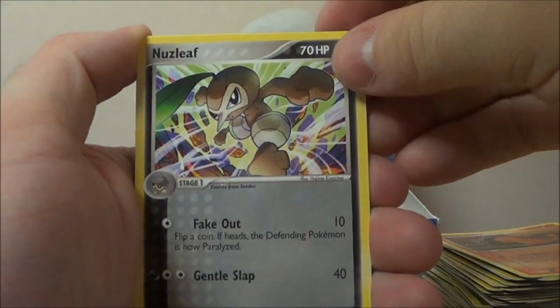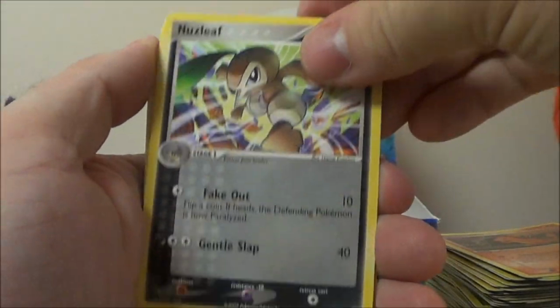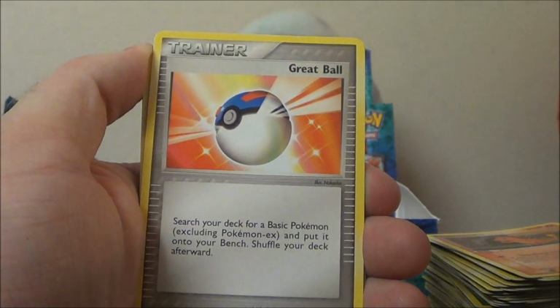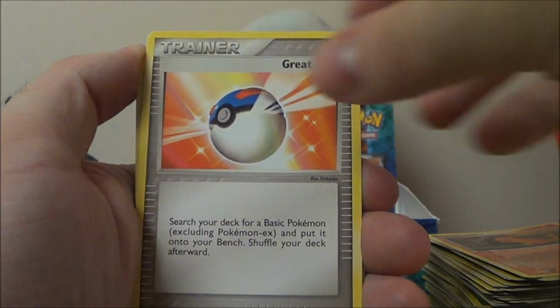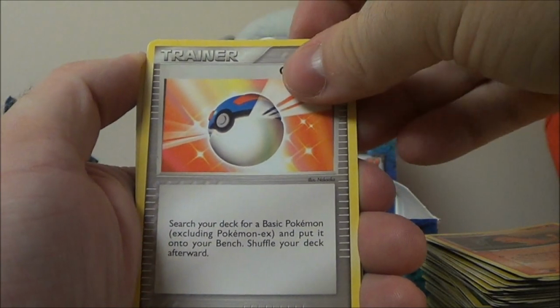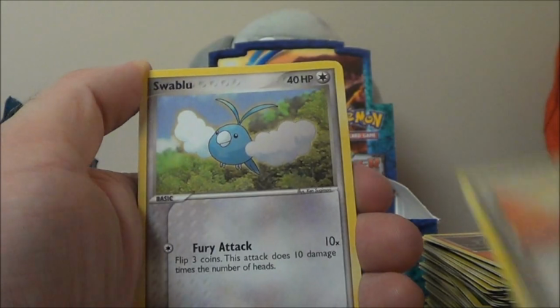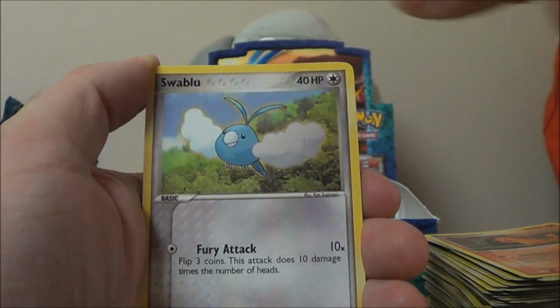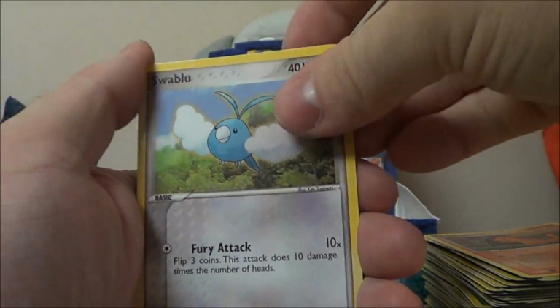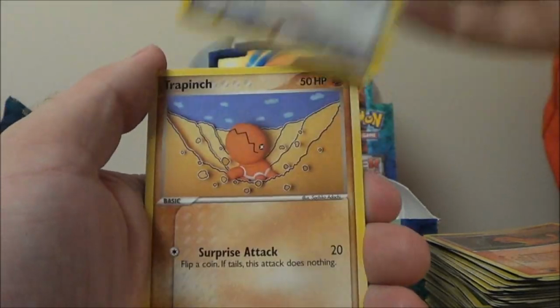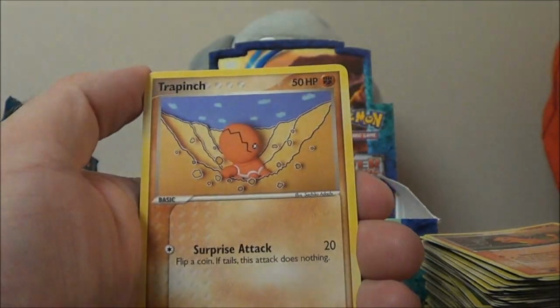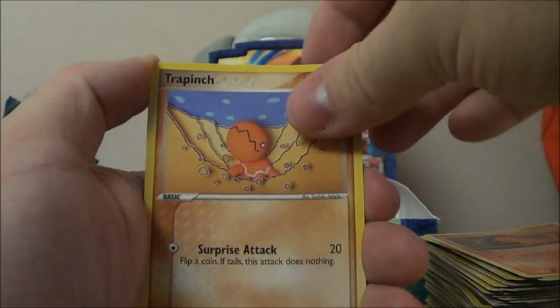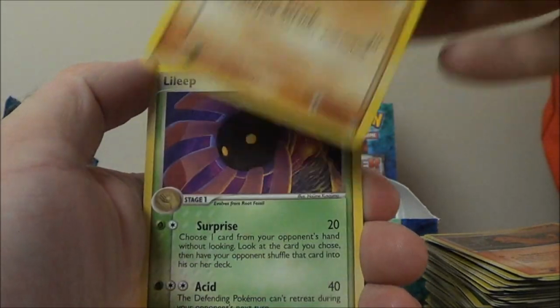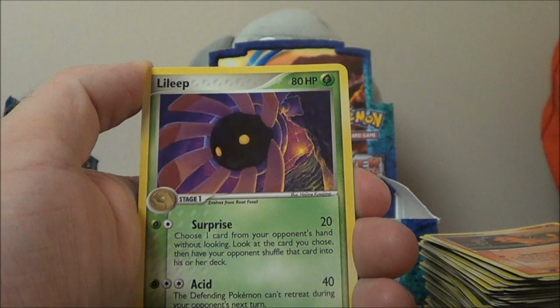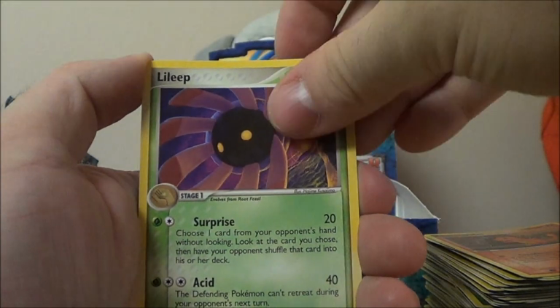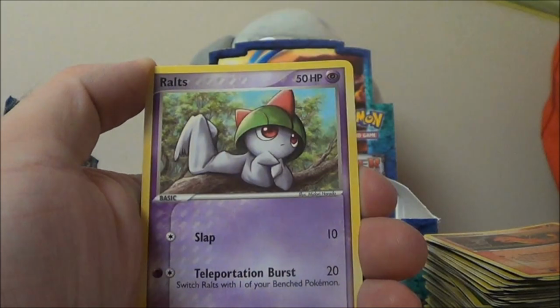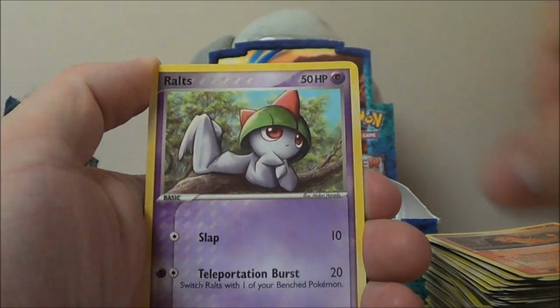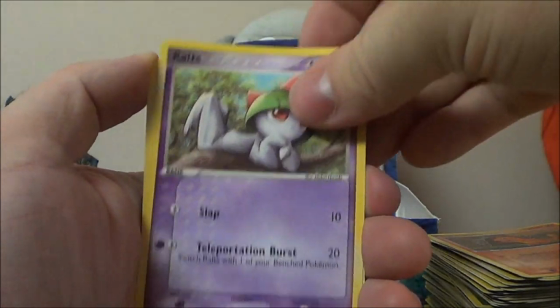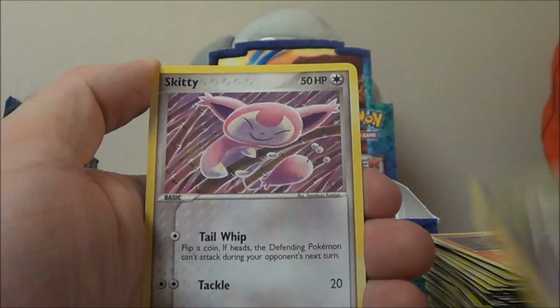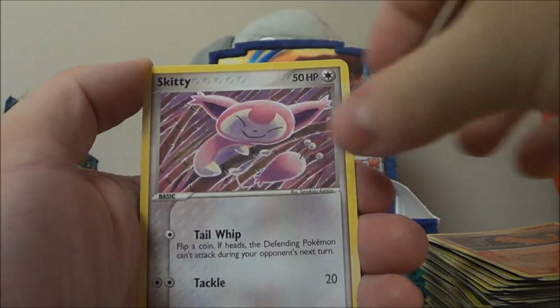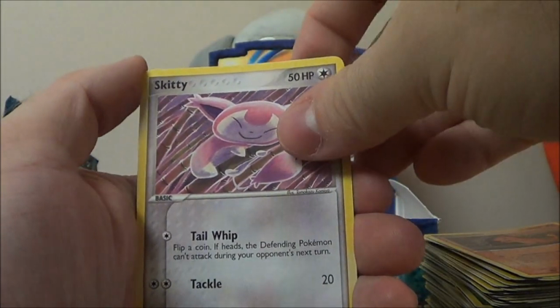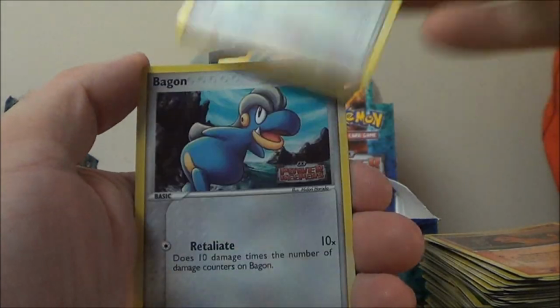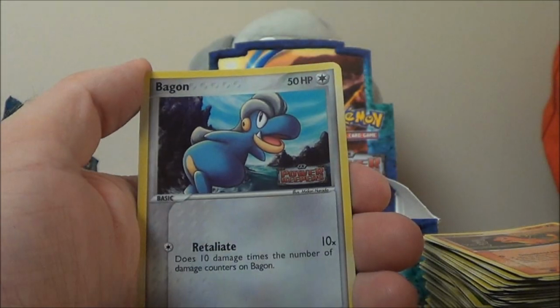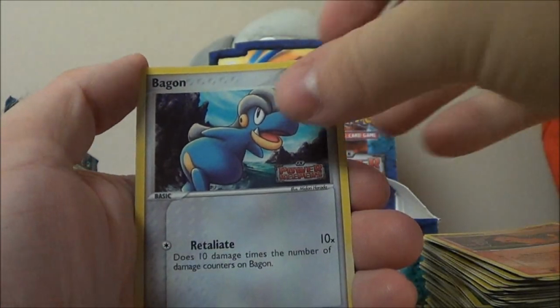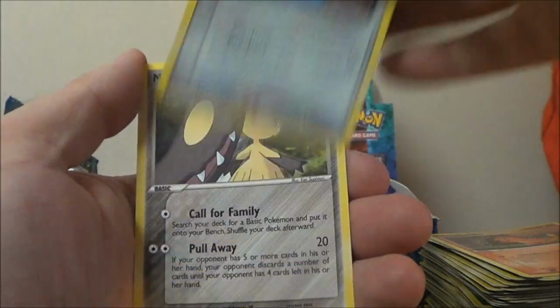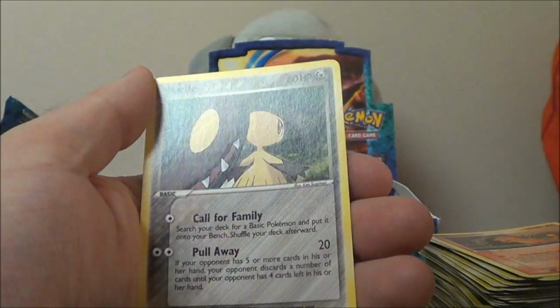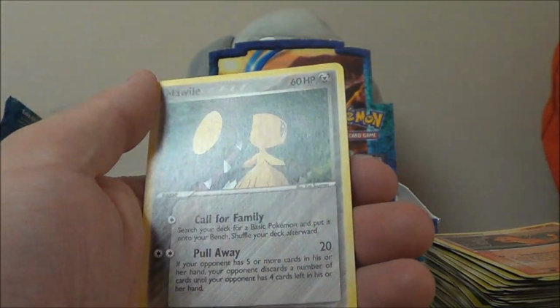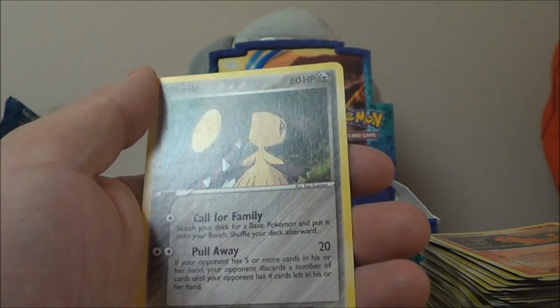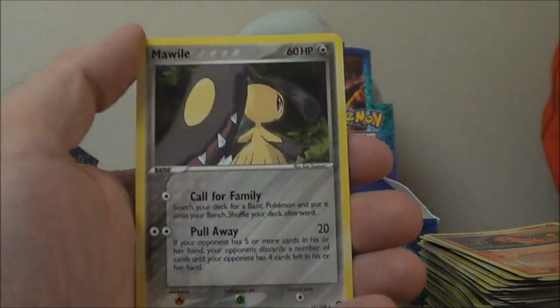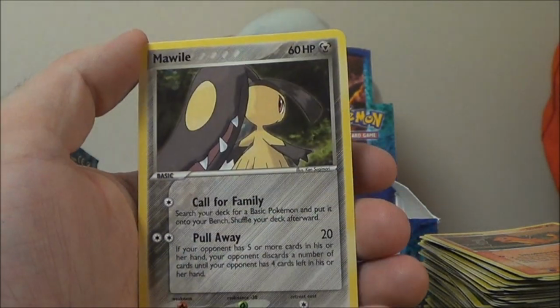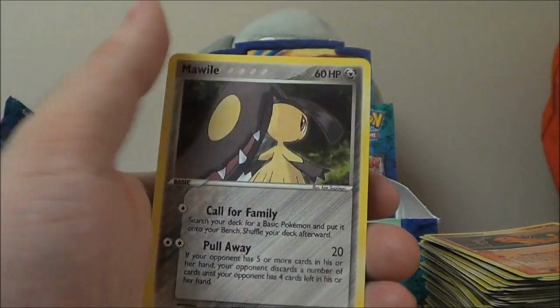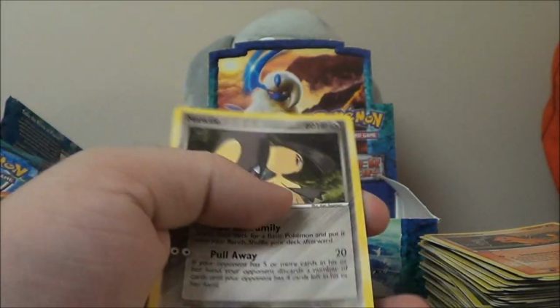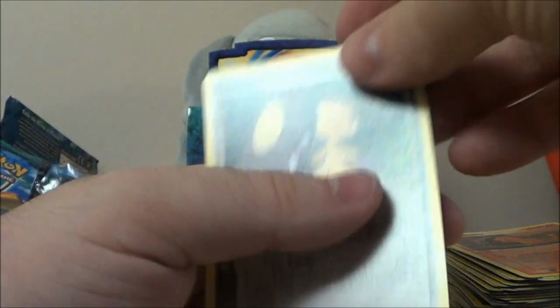Okay, let's go with Nuzleaf, Great Ball — that is definitely new. Swablu, Trapinch, Lileep, Ralts, Skiddy. Reverse Bagon. And Mawile rare — which is also new. But I love Mawile. Mawile's cute.